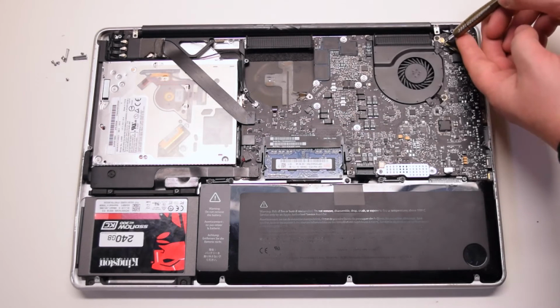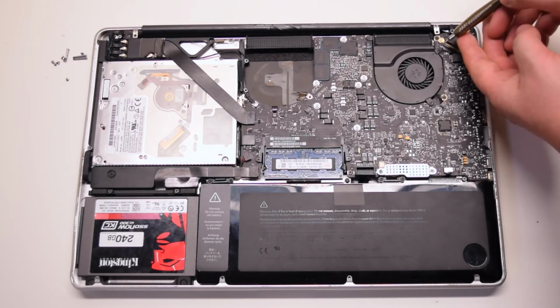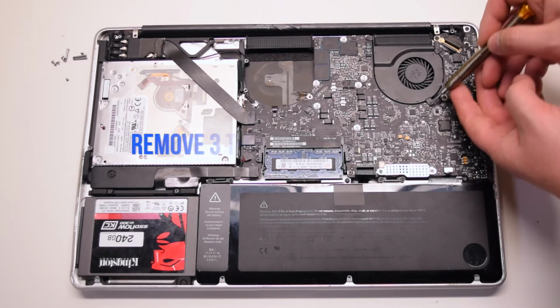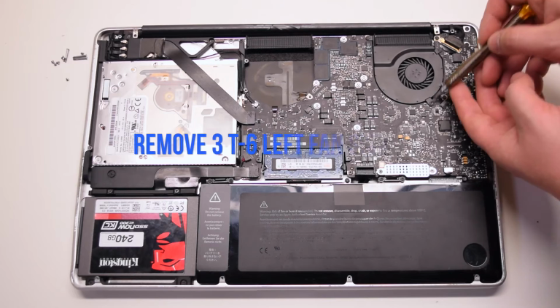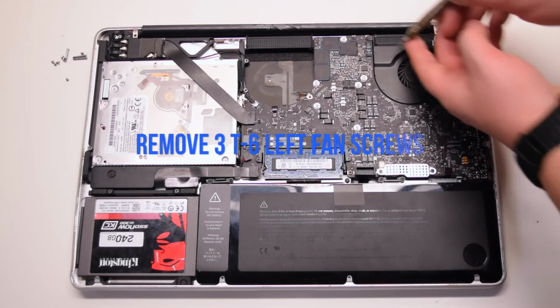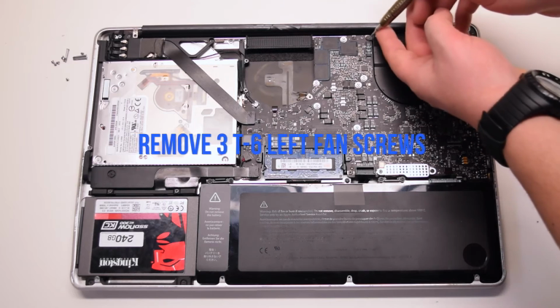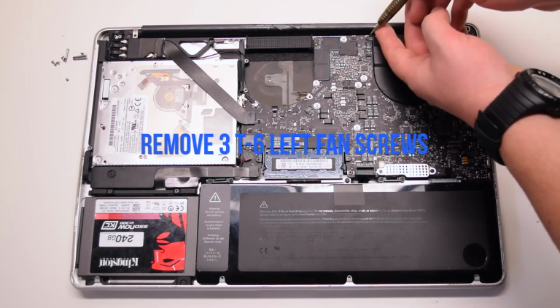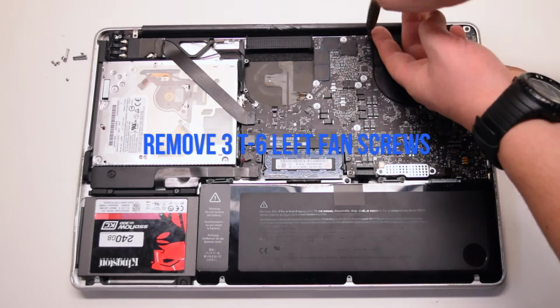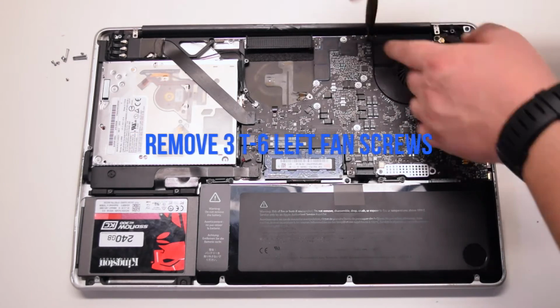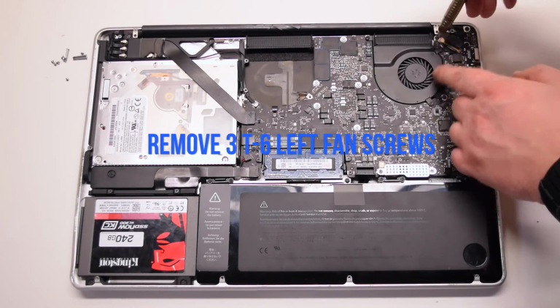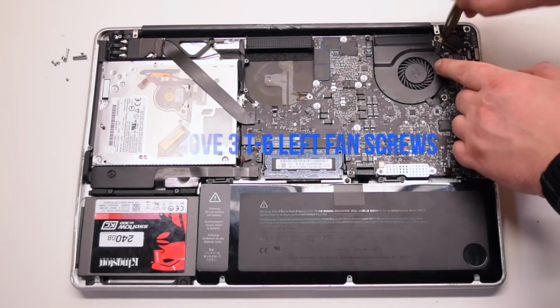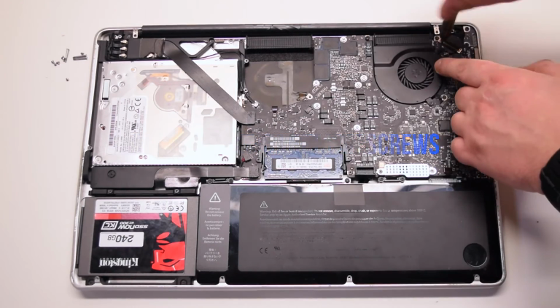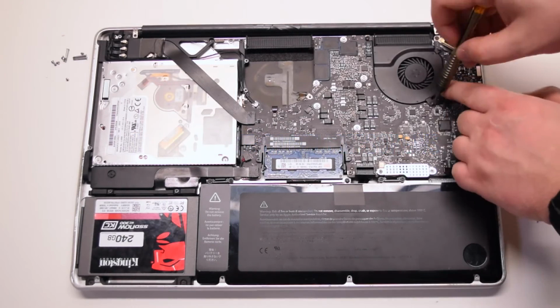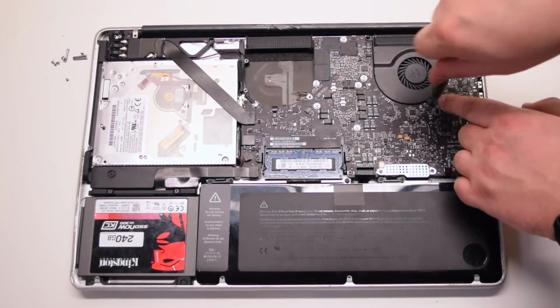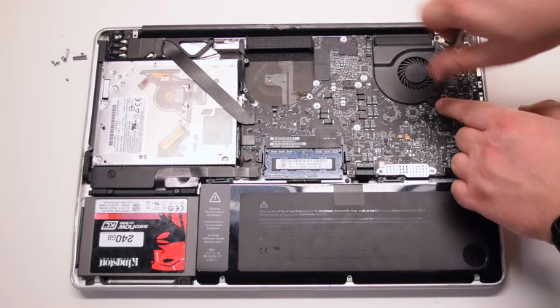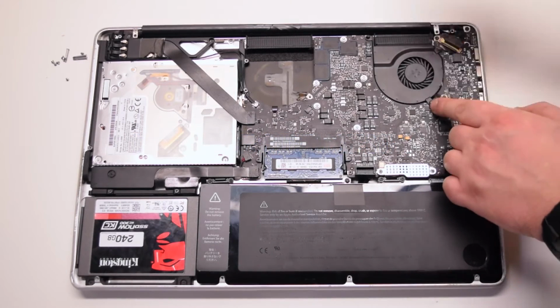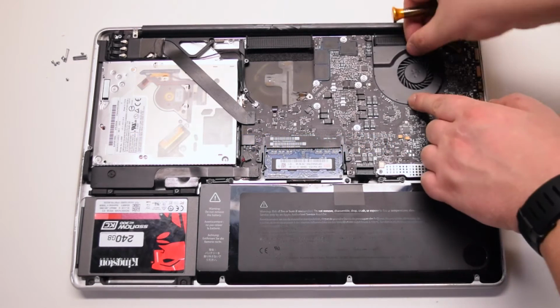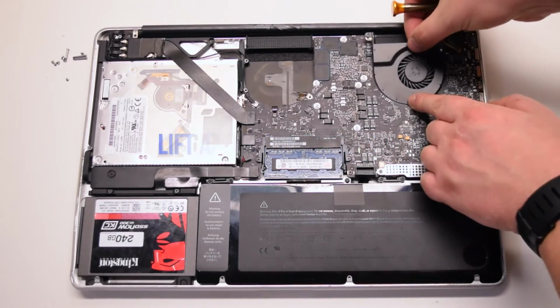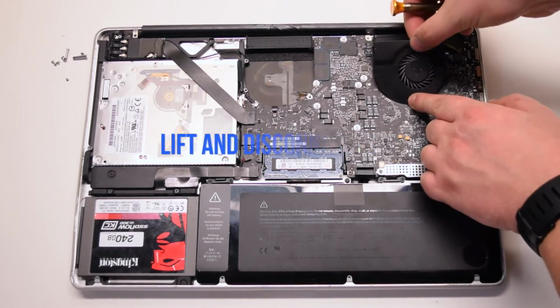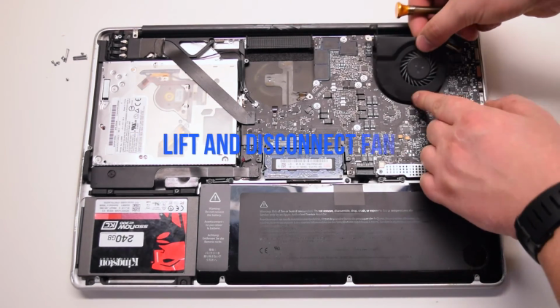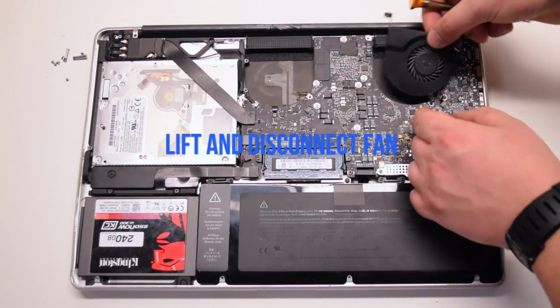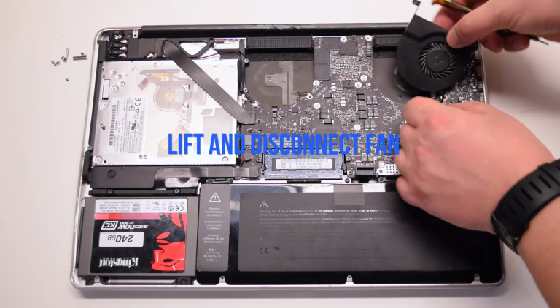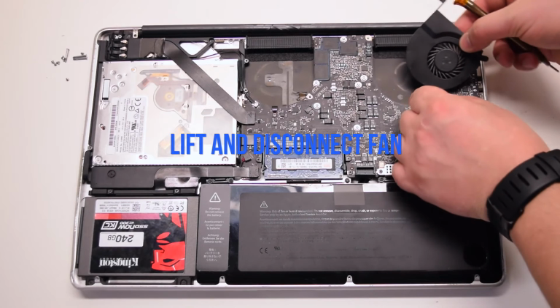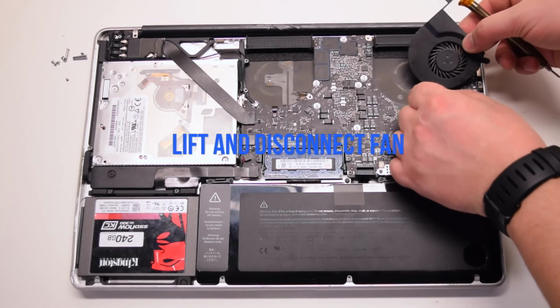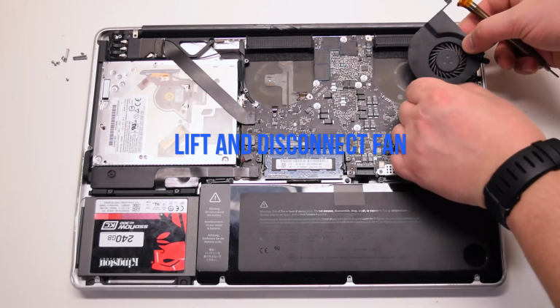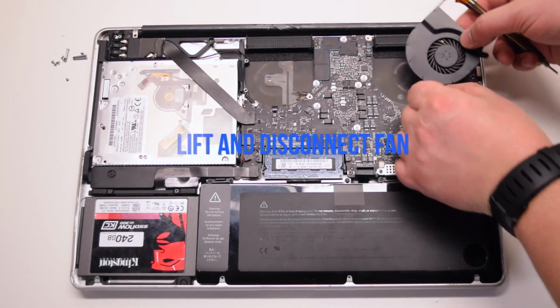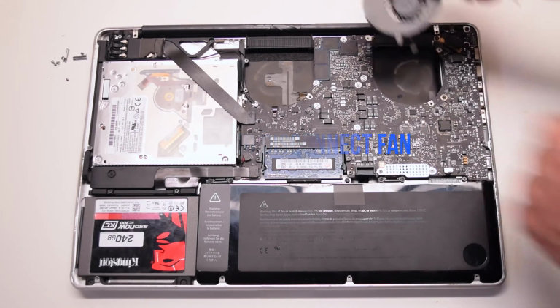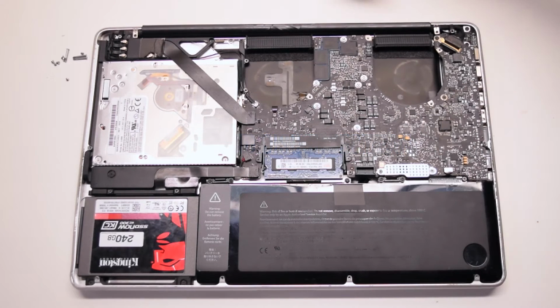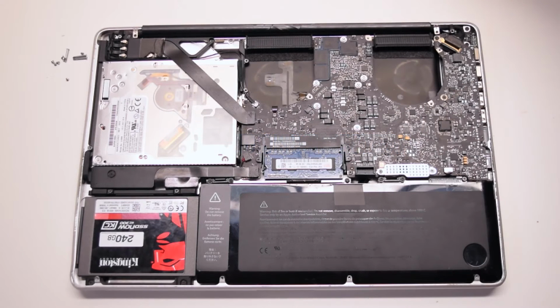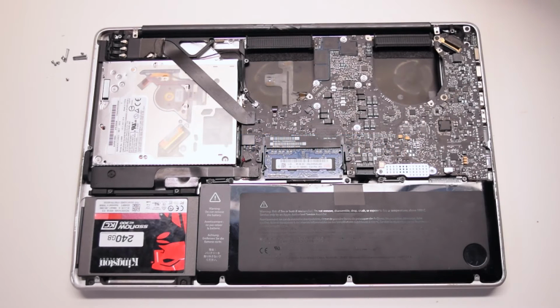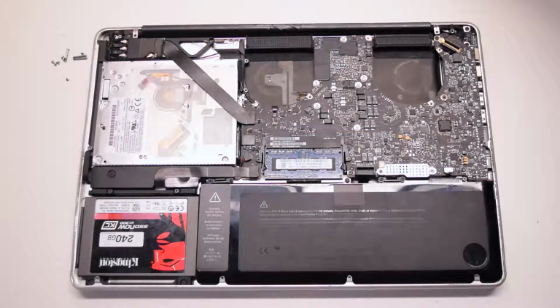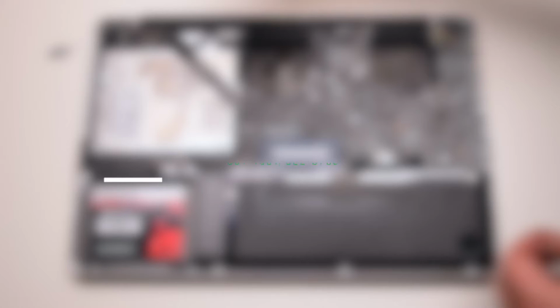Remove the three T6 screws securing the left fan. Again, leave them in place. Lift up the fan and disconnect it from the logic board.